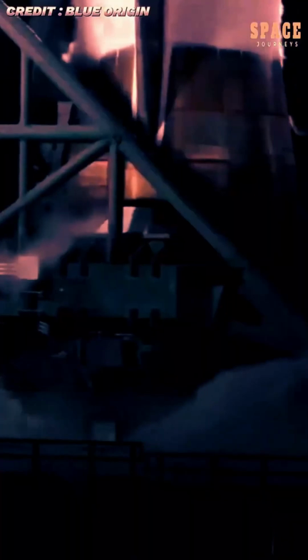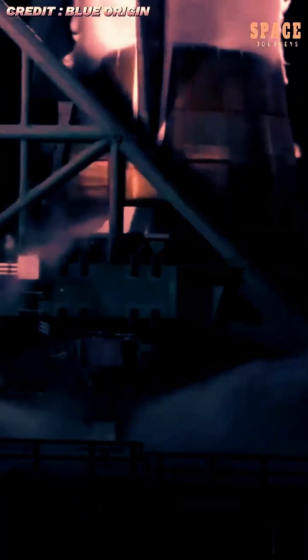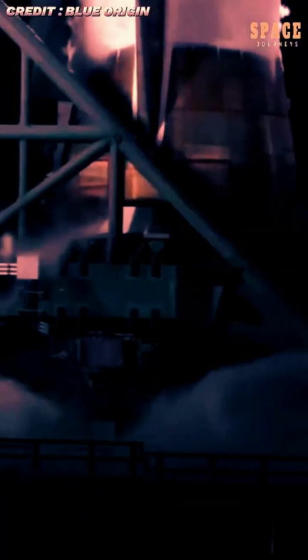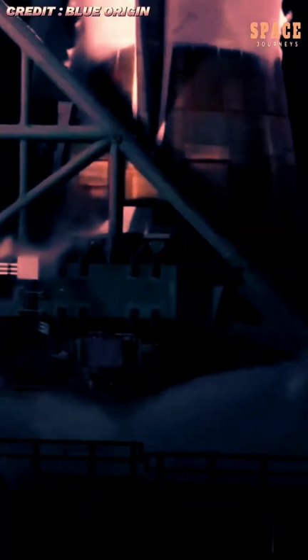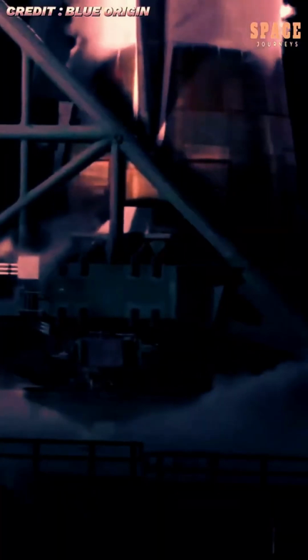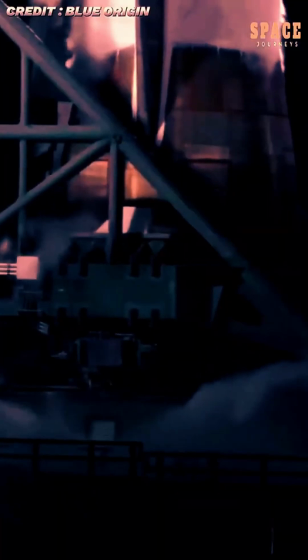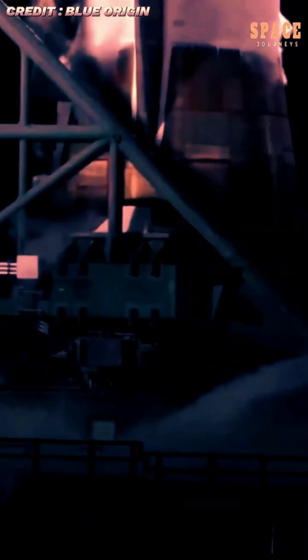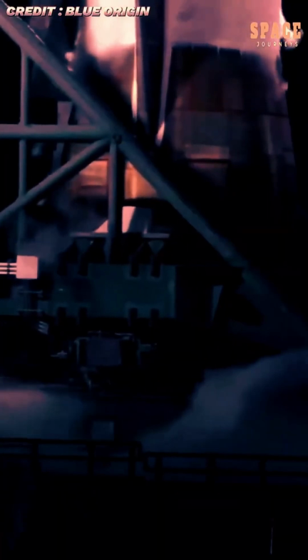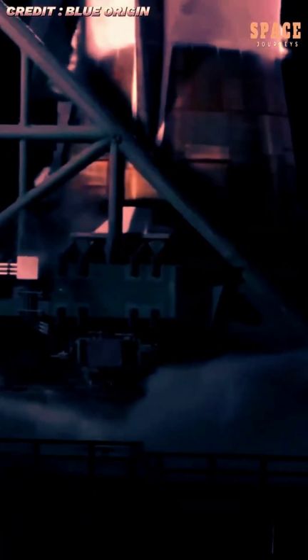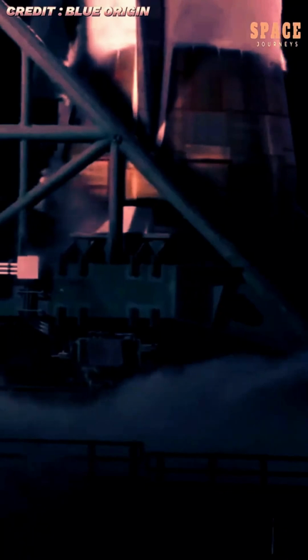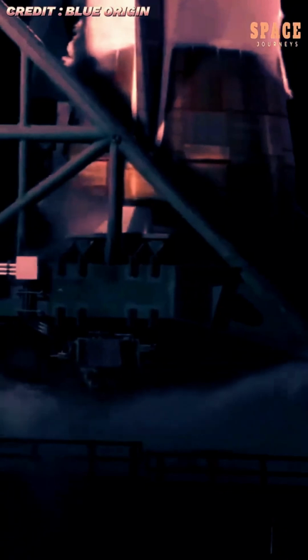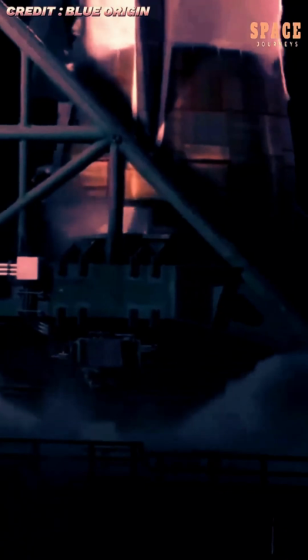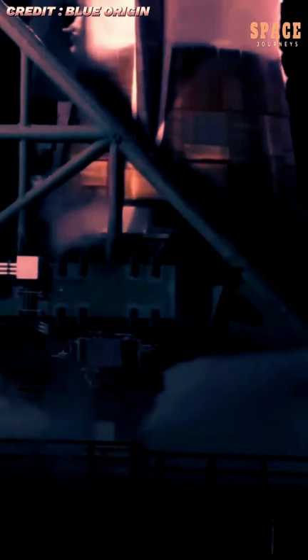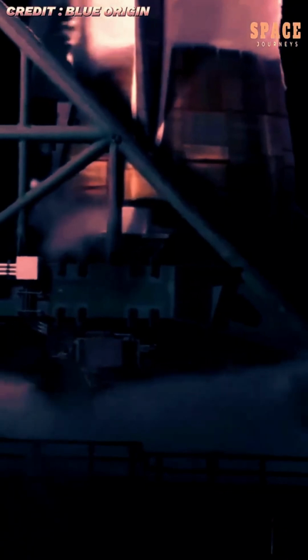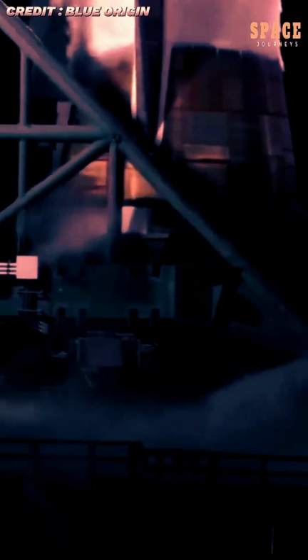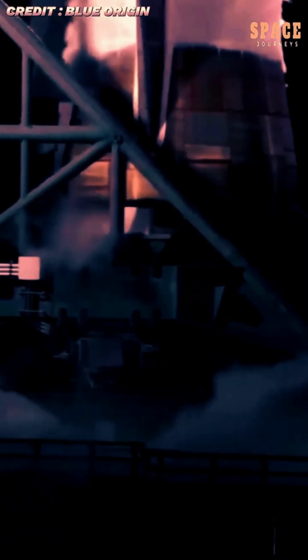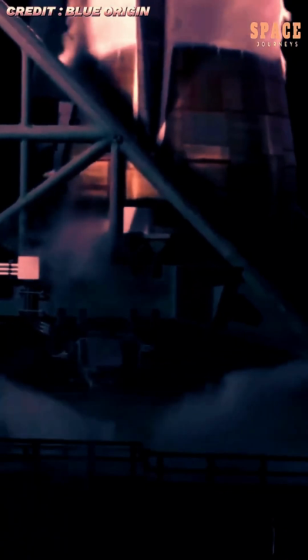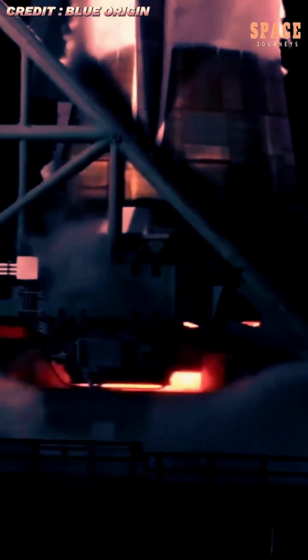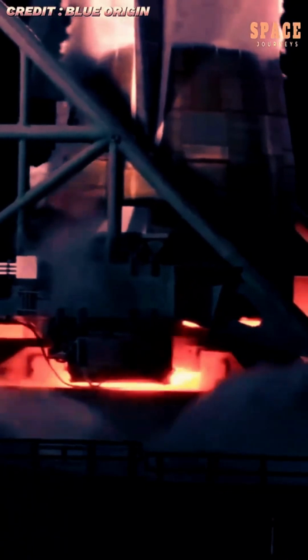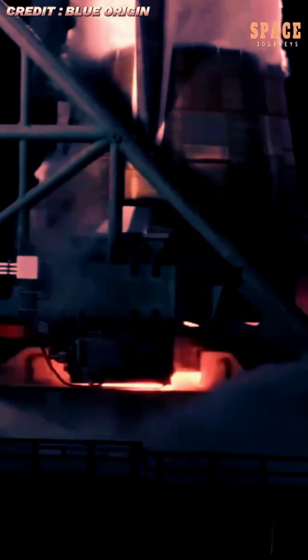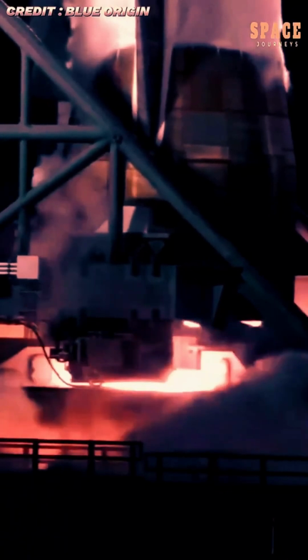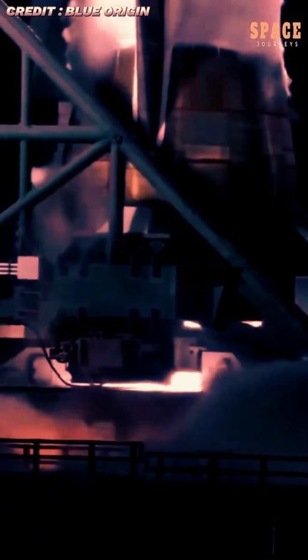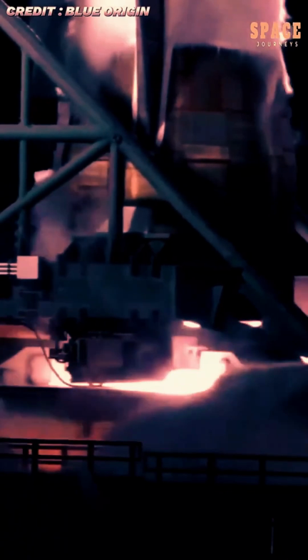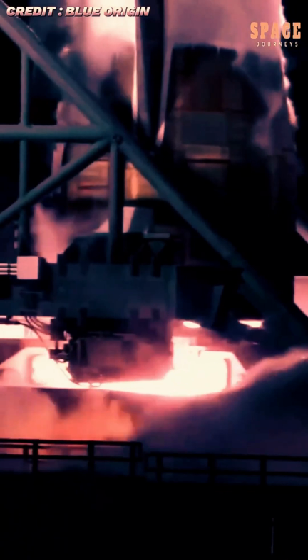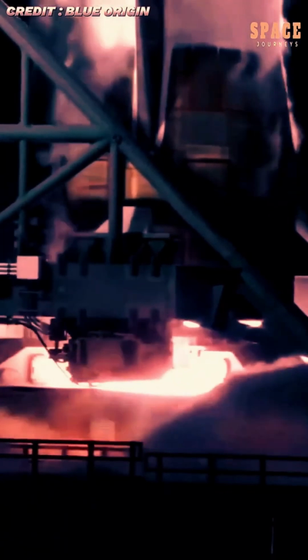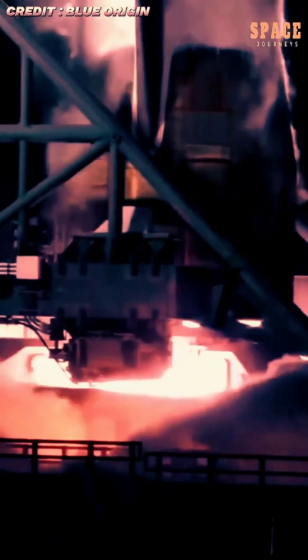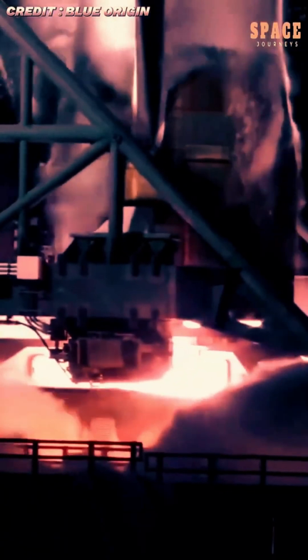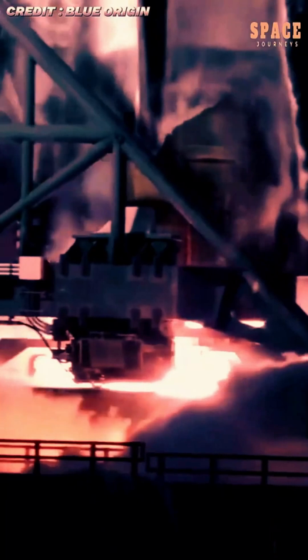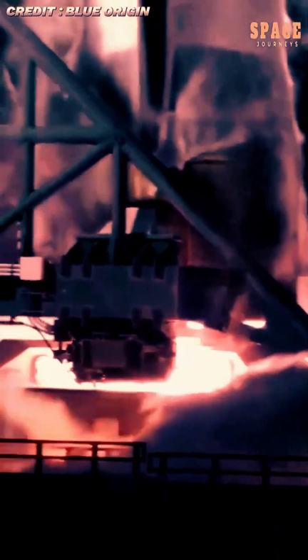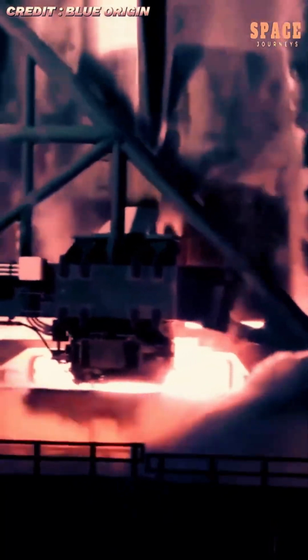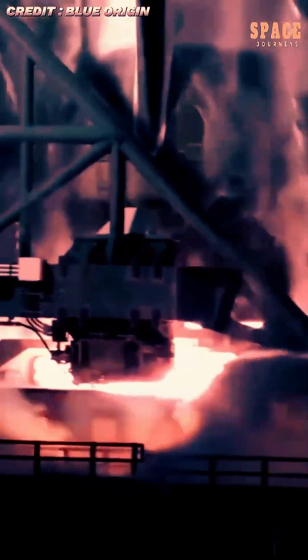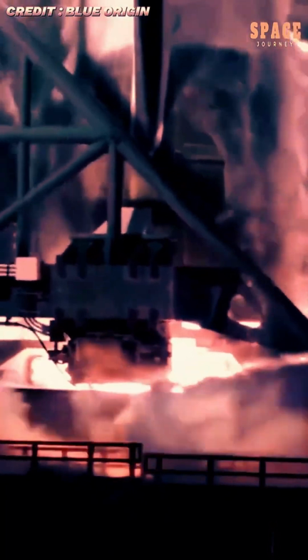Despite its size, standing nearly as tall as a 20-story building, the booster descended with remarkable precision, touching down on Blue Origin's offshore landing platform.